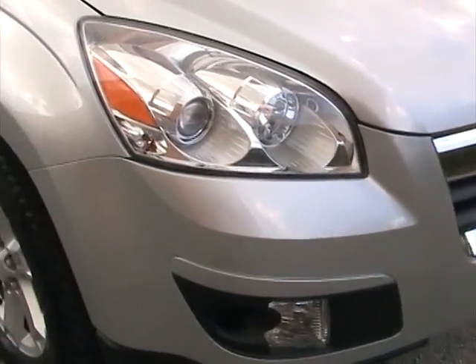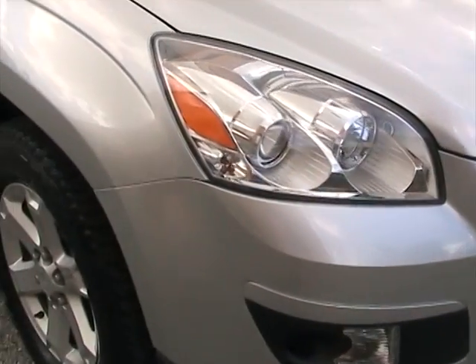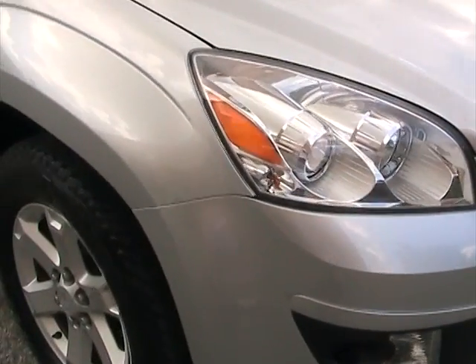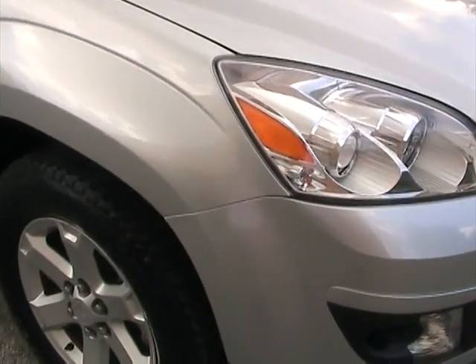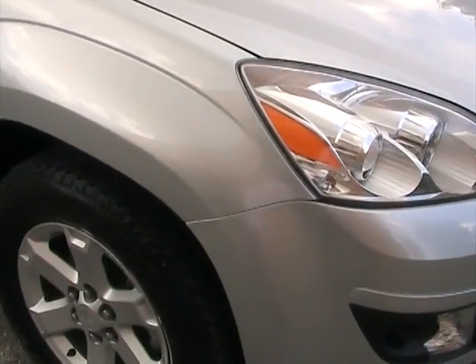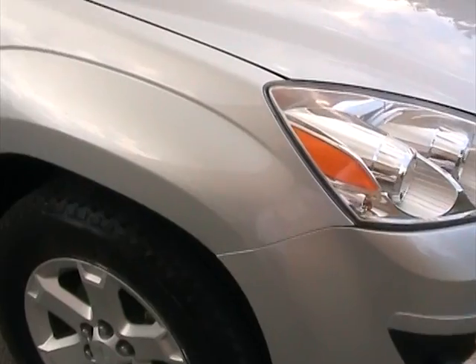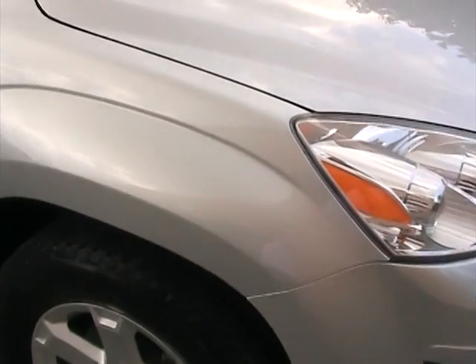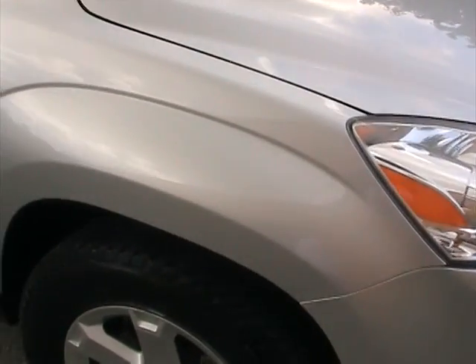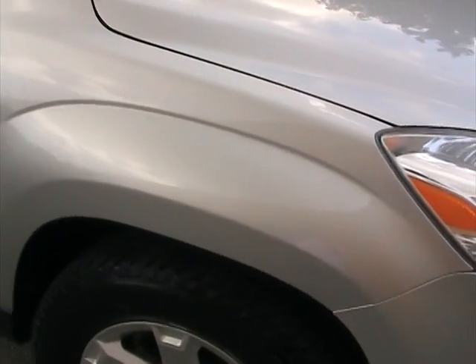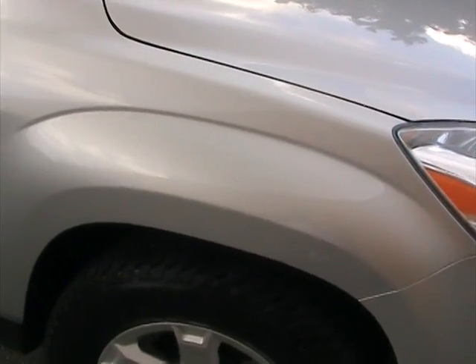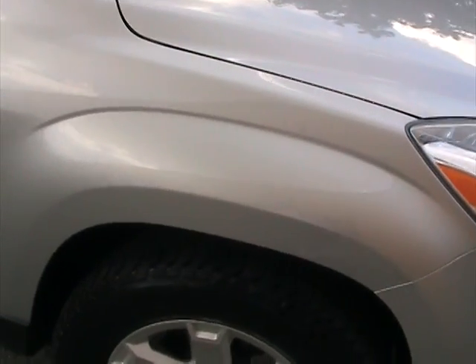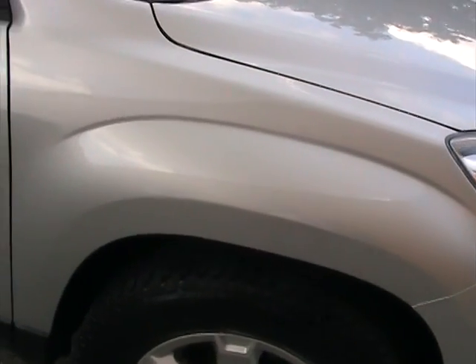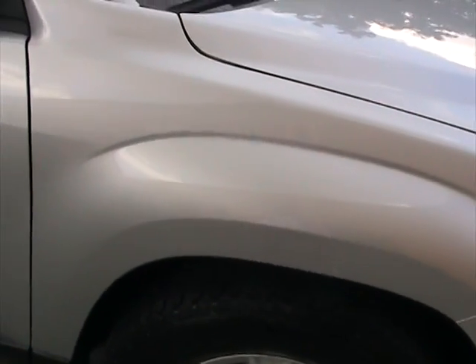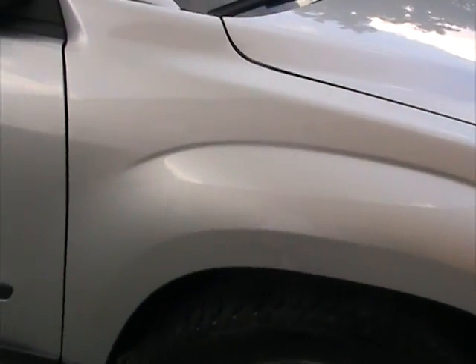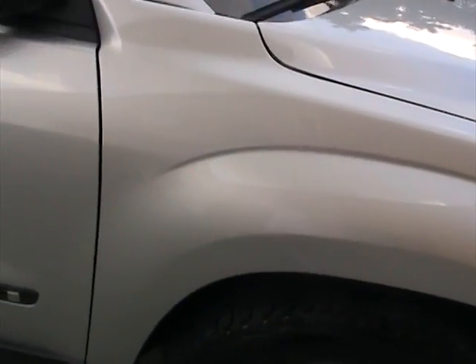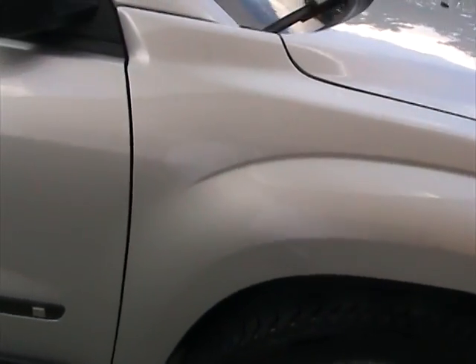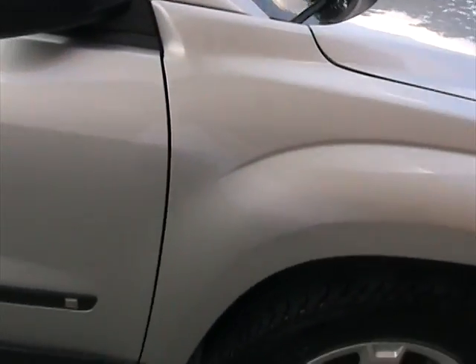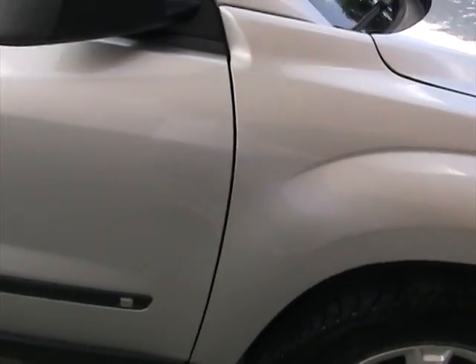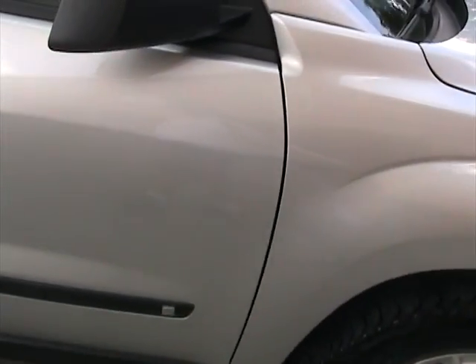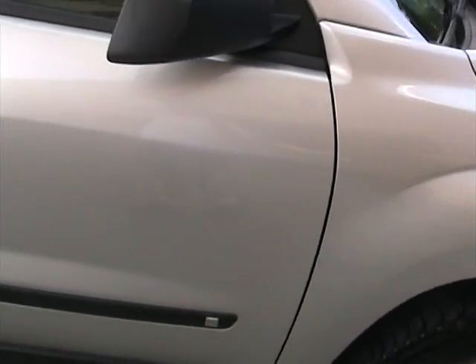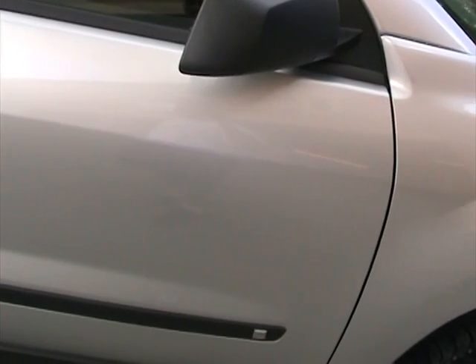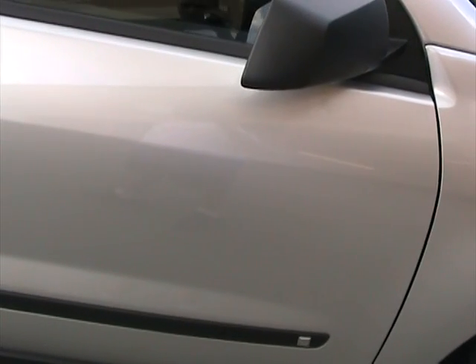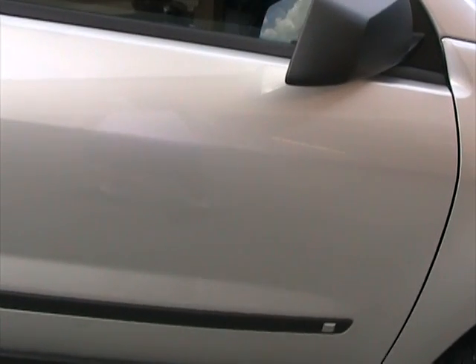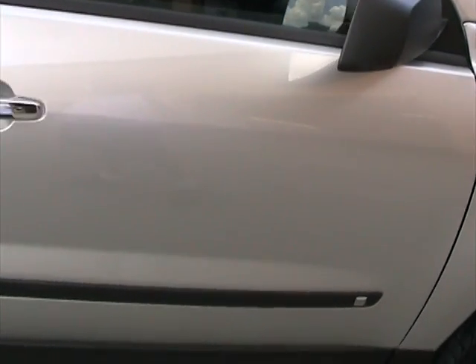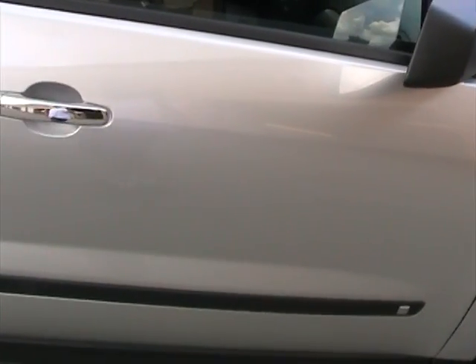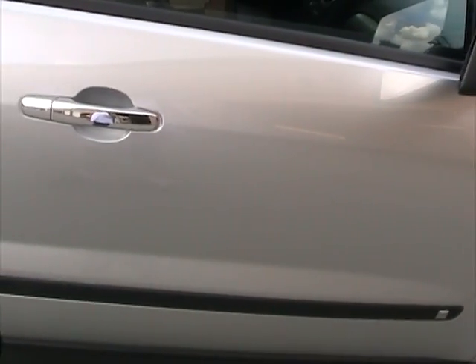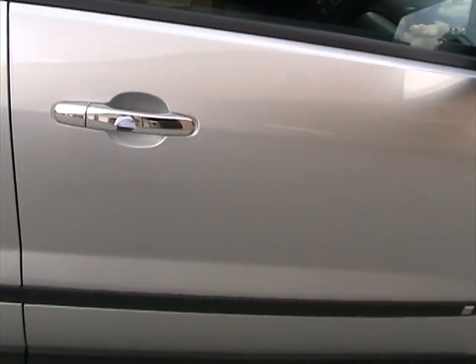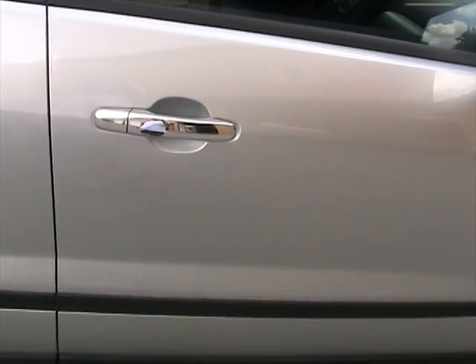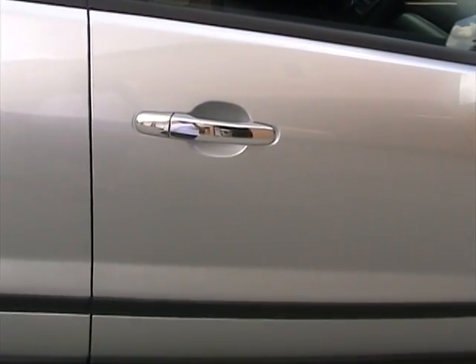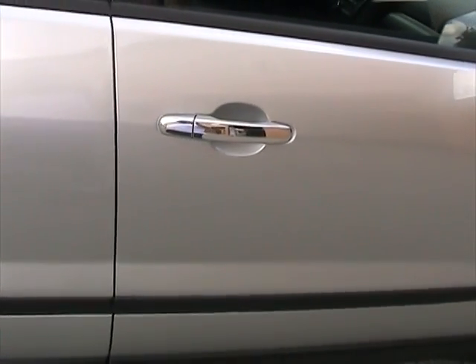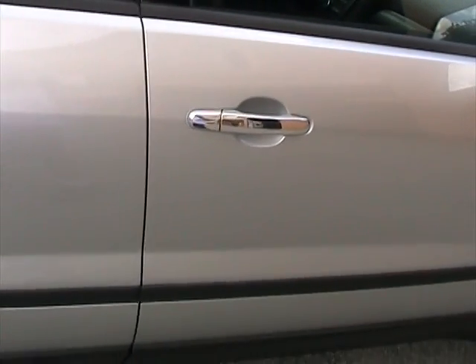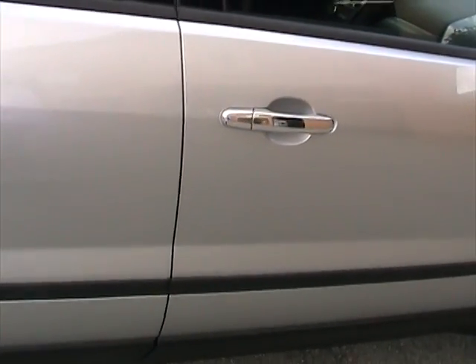Walking around the passenger side — the fender and door are free of any dings or dents. Really very clean and in nice shape.